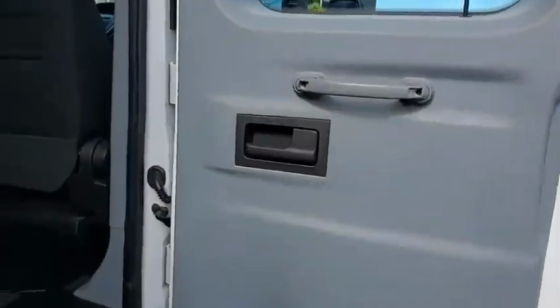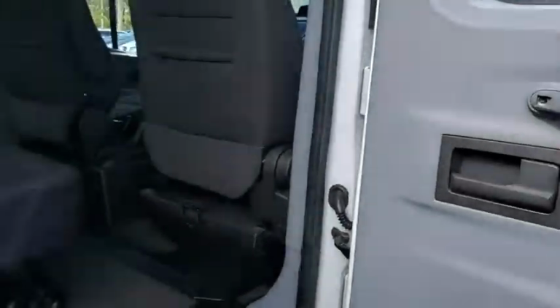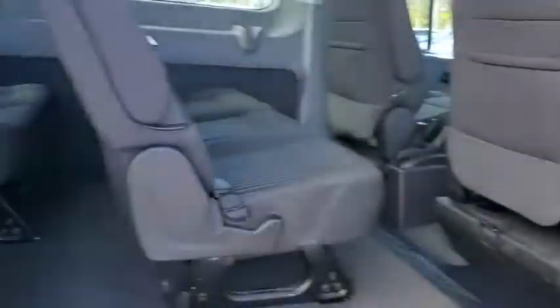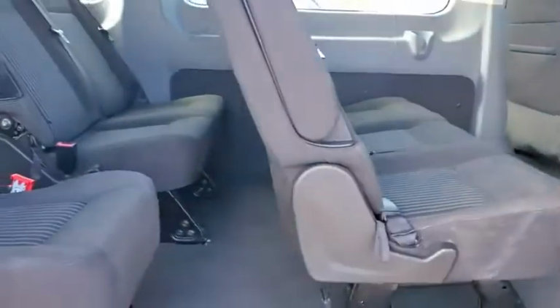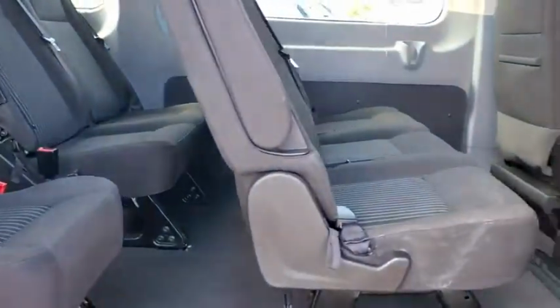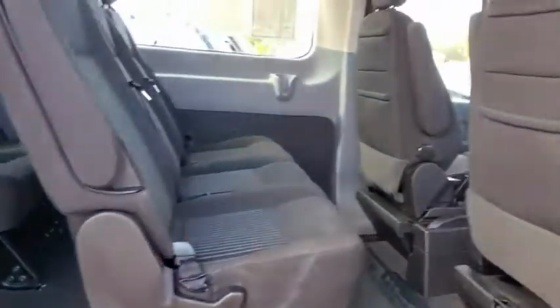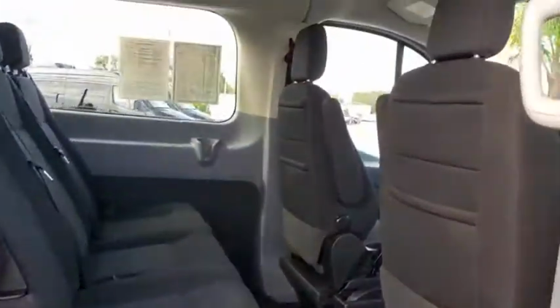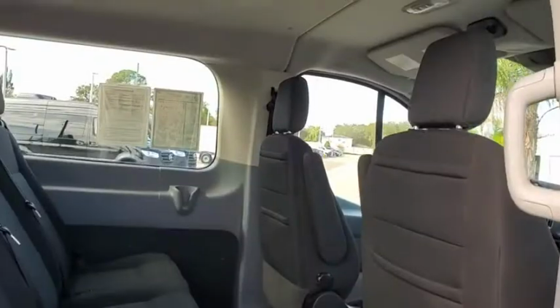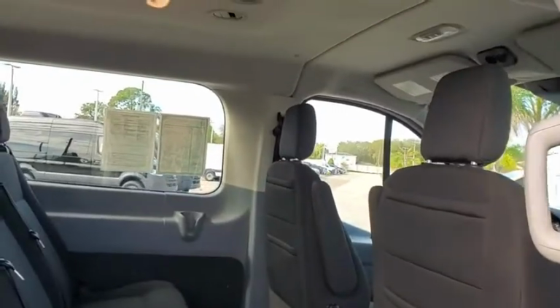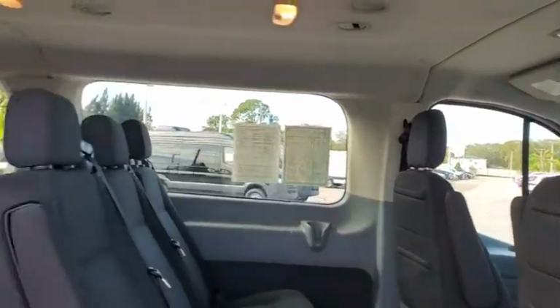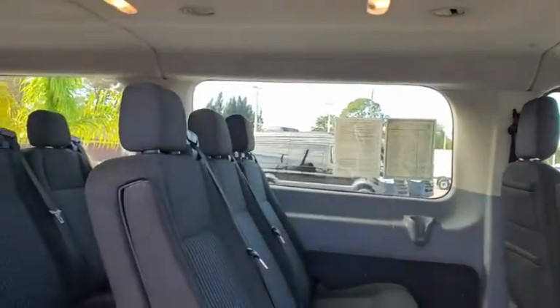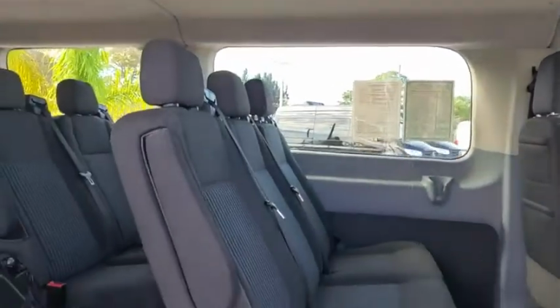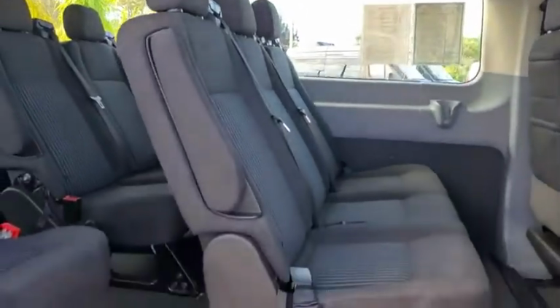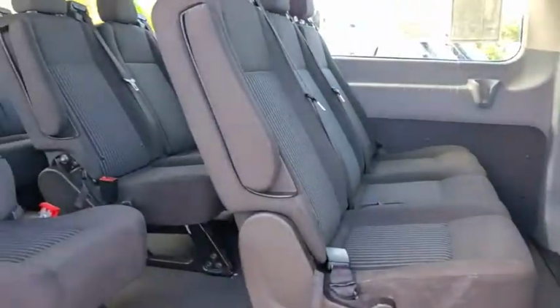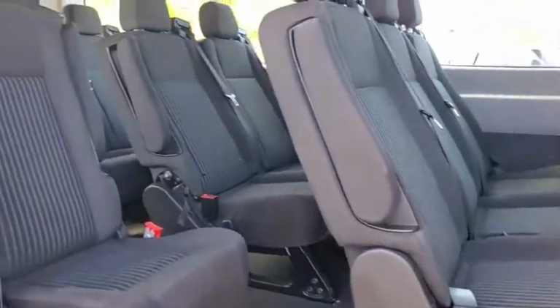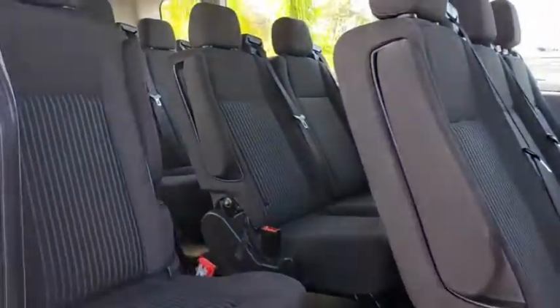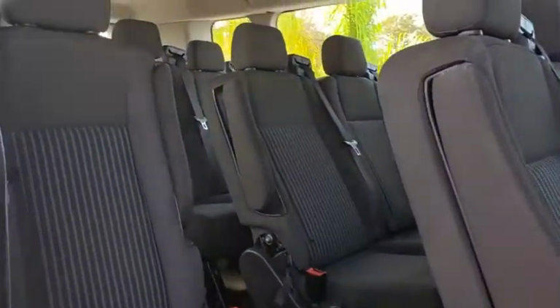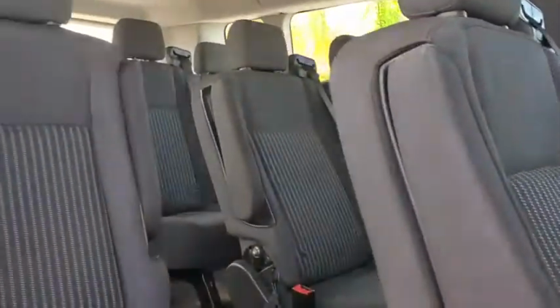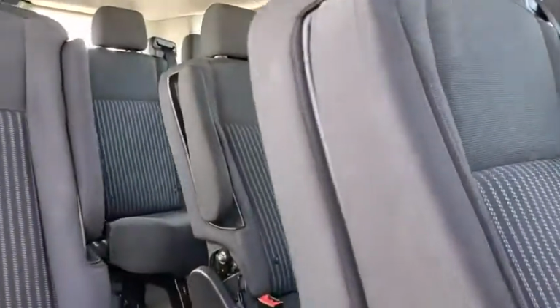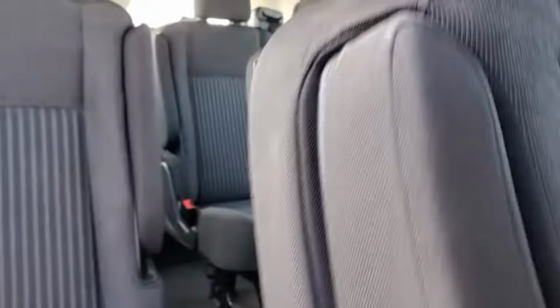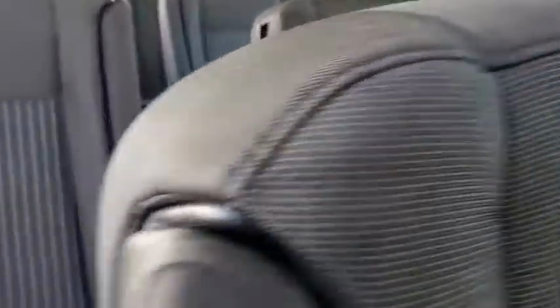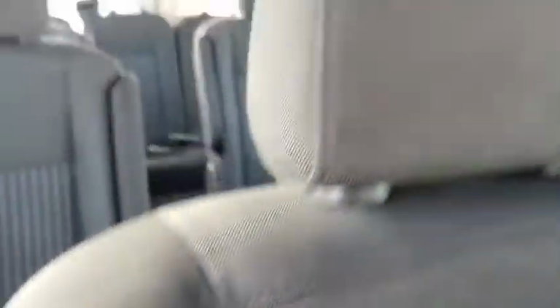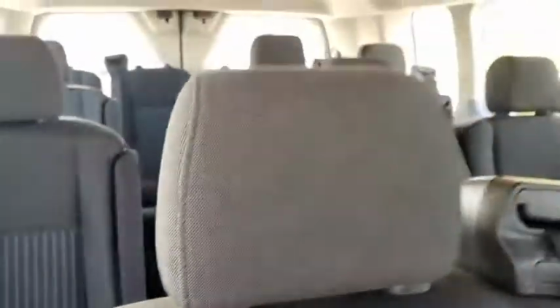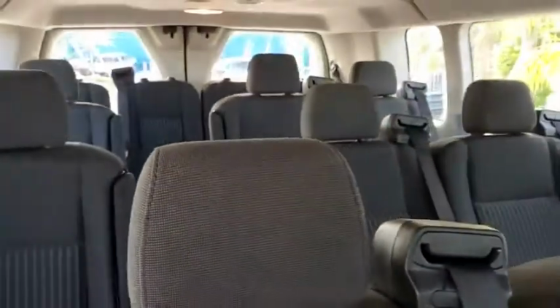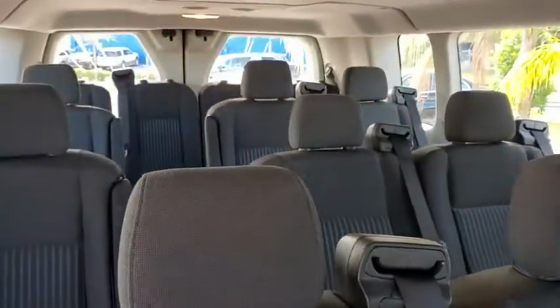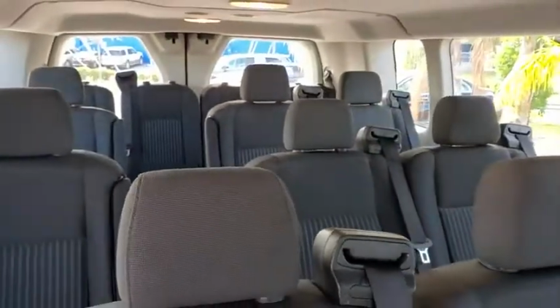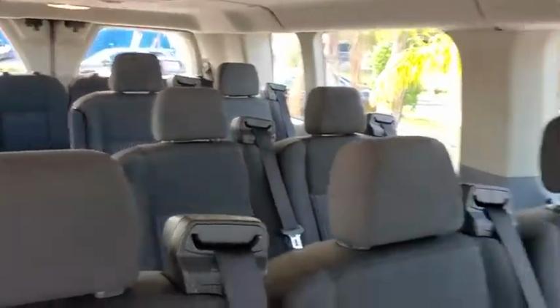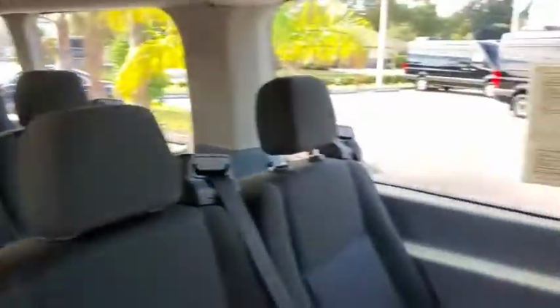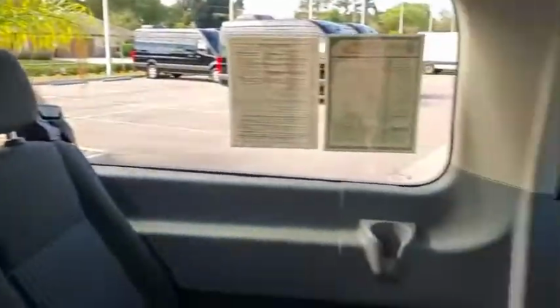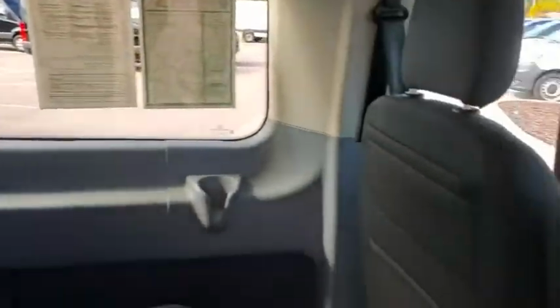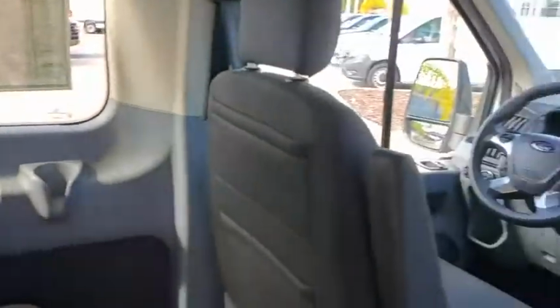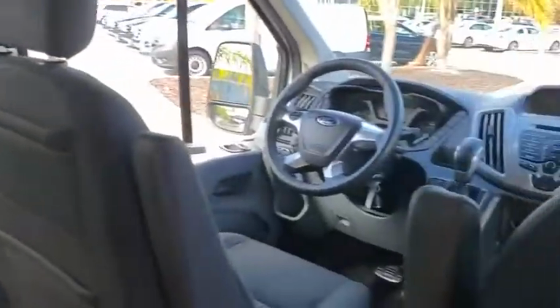Front bucket seats, tilt steering wheel, front reading lamps, four-piece floor mat set, front wheel independent suspension, low tire pressure warning. Searching for a dependable vehicle that looks great too? You found it, so stop in today.